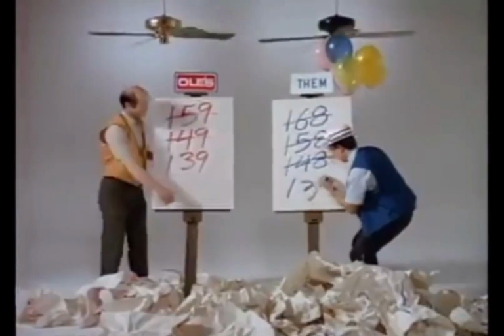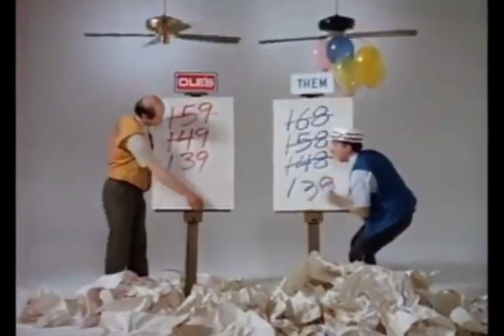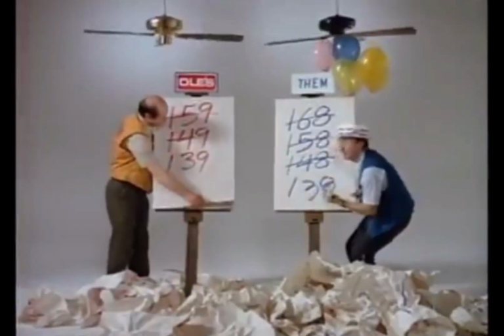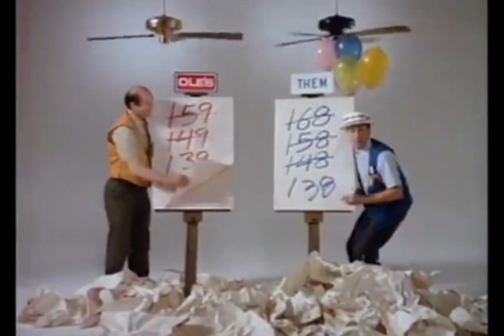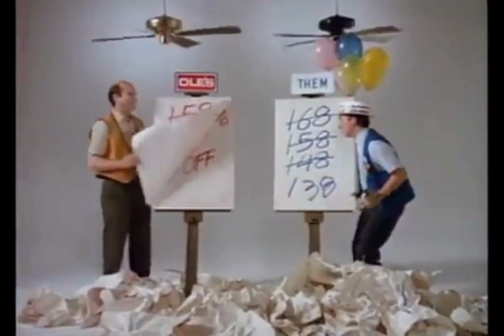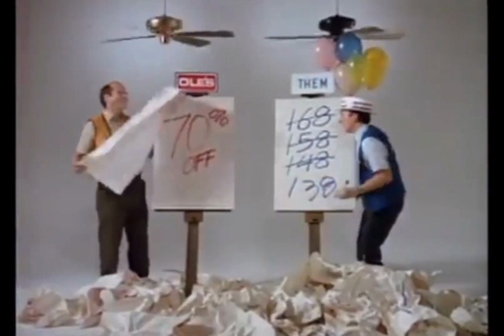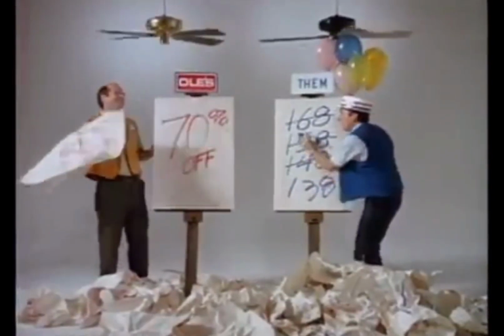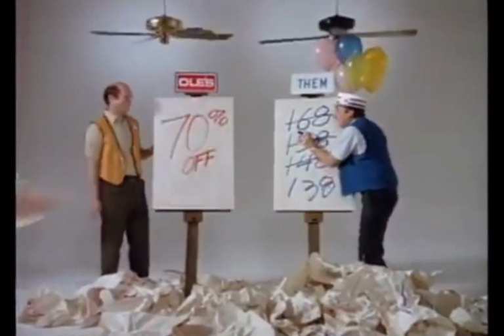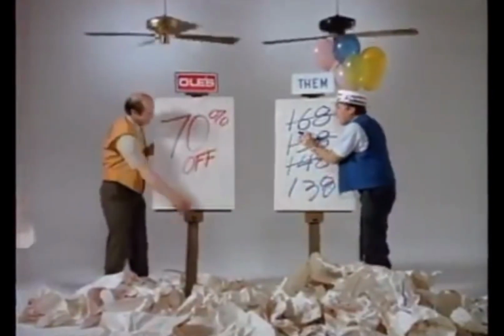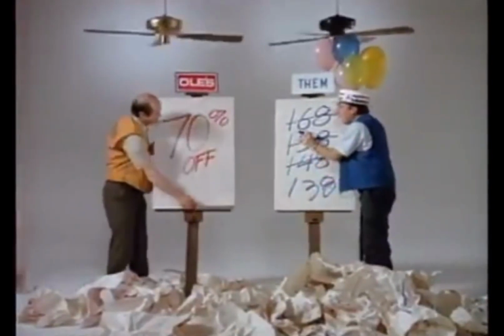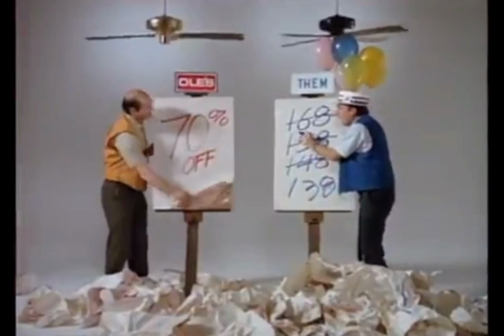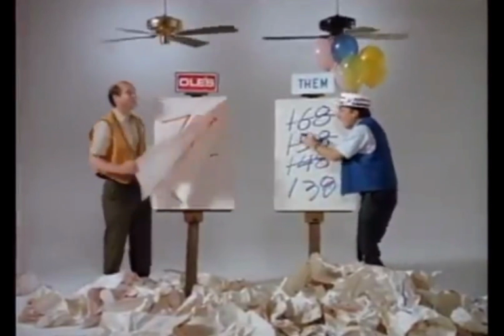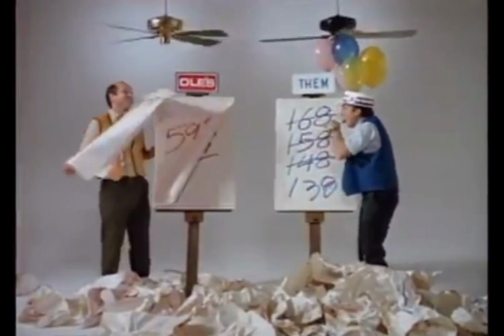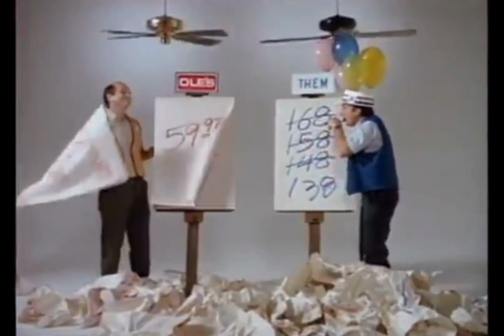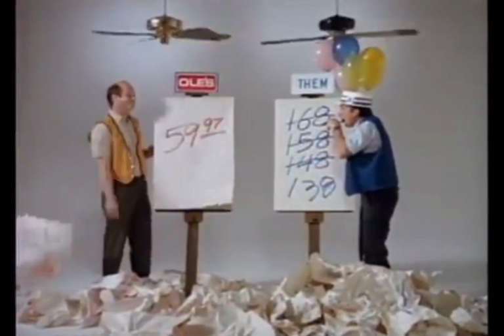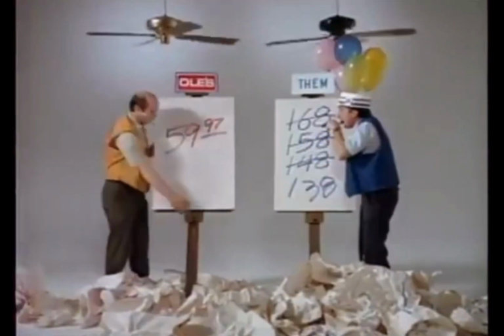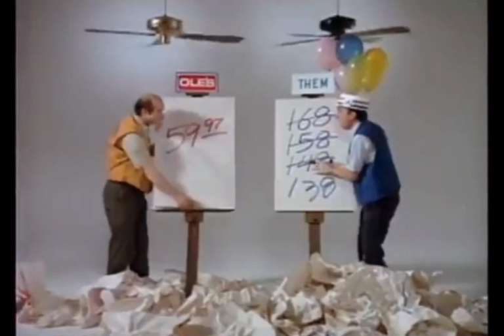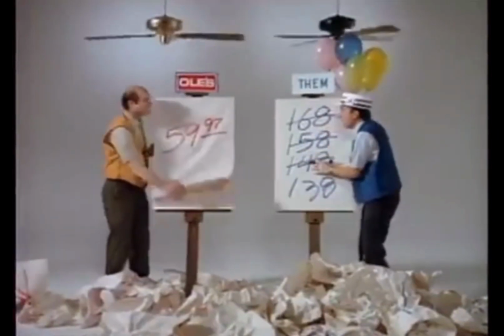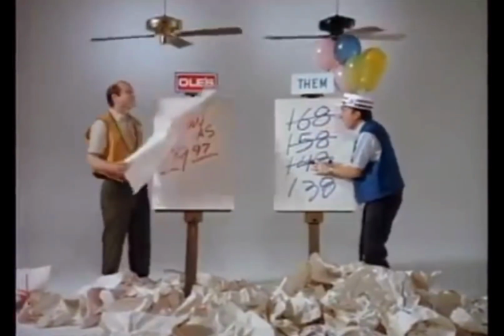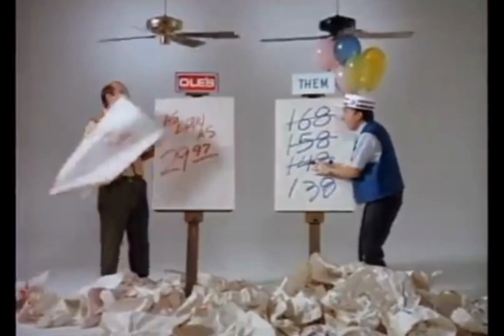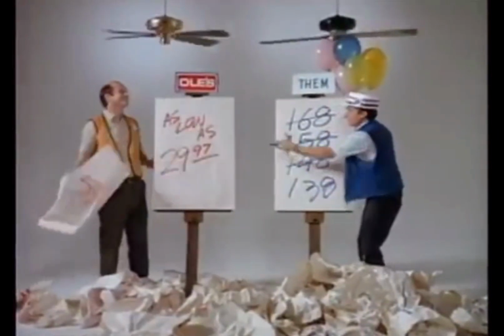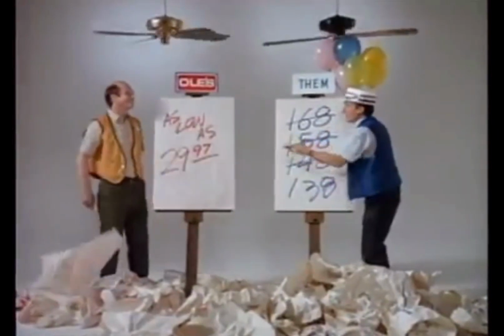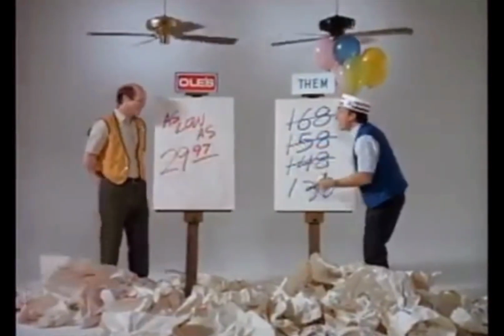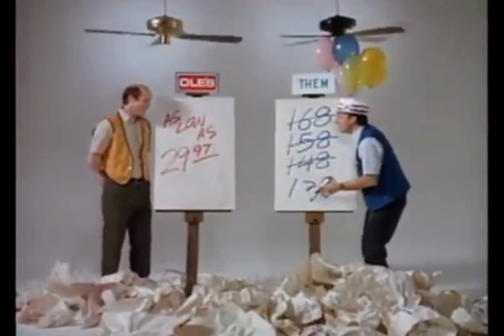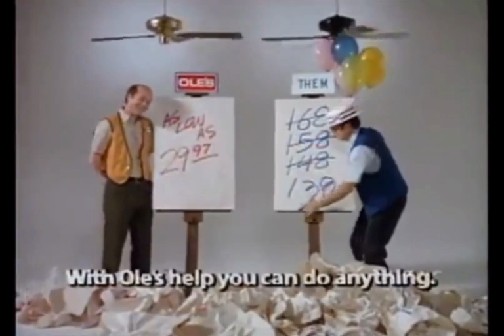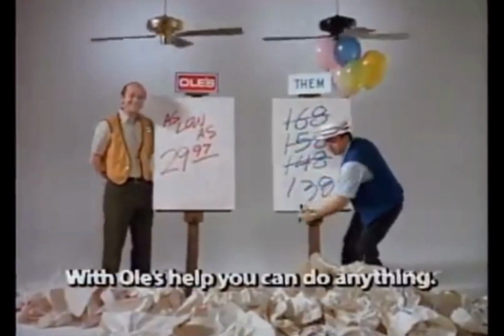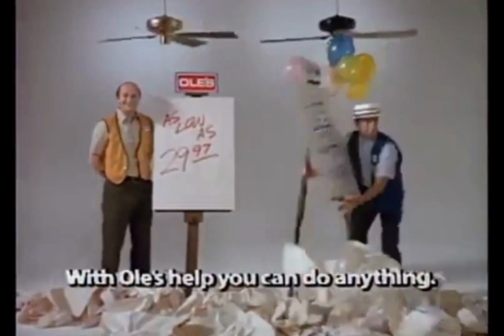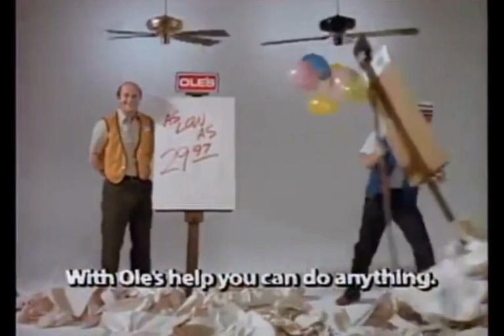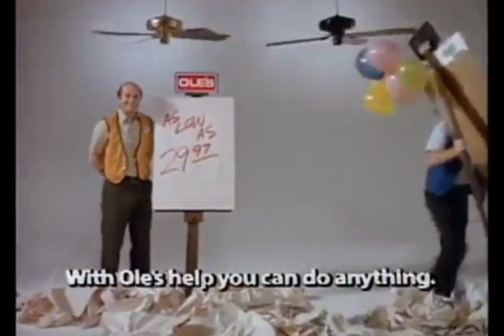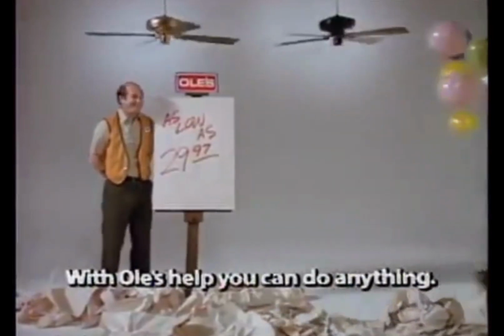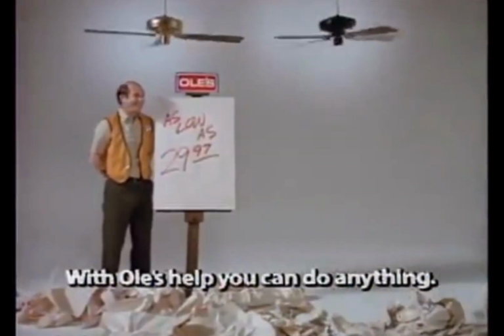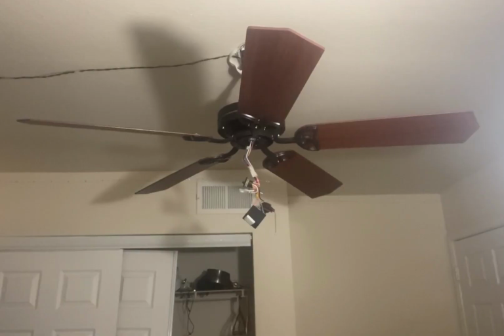The next set of blades is from a Craftmade American Tradition. A Craftmade American Tradition is supposed to be the stronger version of the Craftmade TXL. The blades have a 16-degree blade pitch. Let's start with high speed.